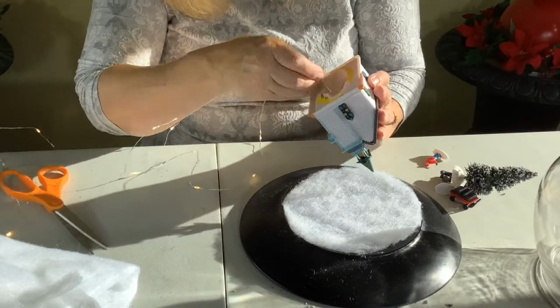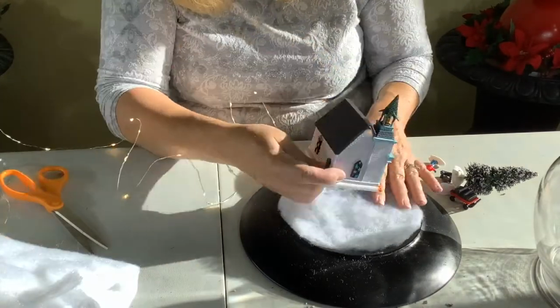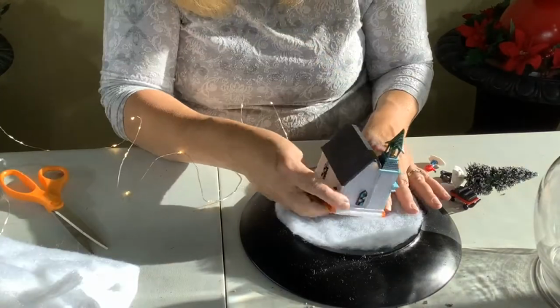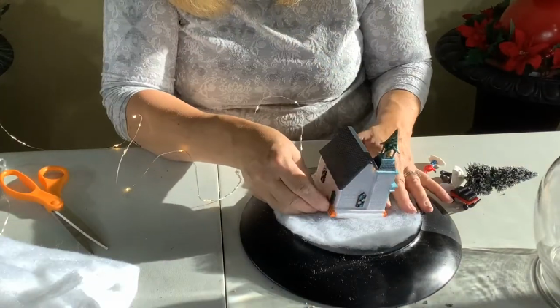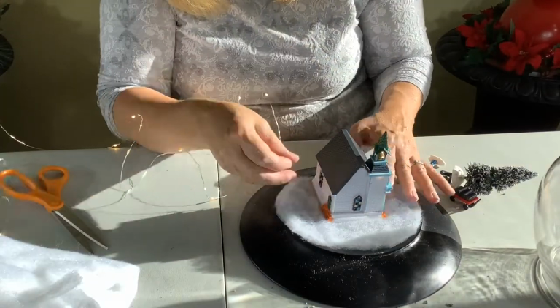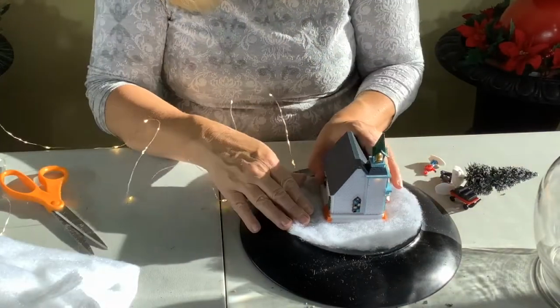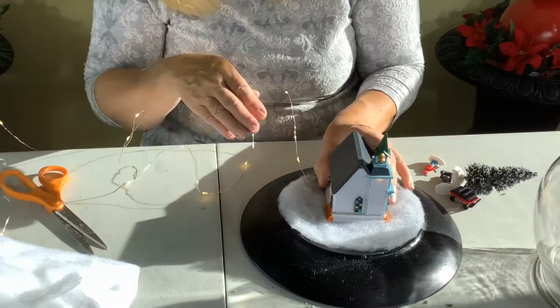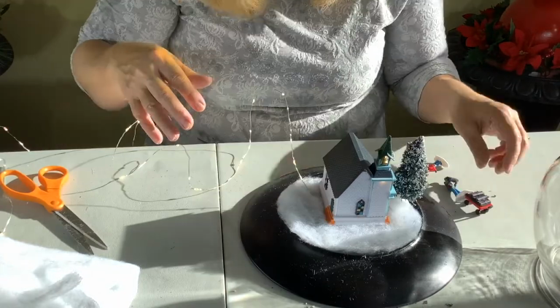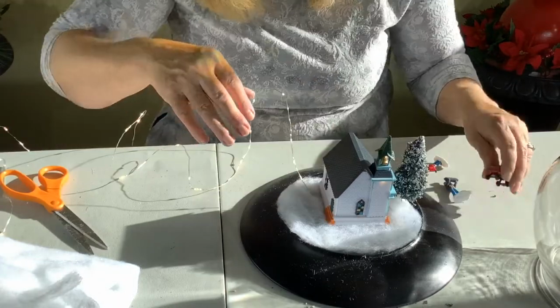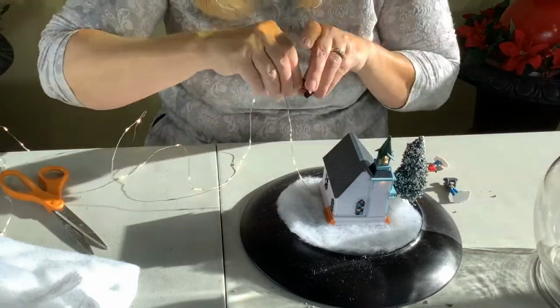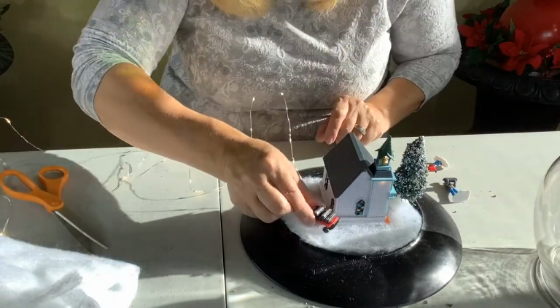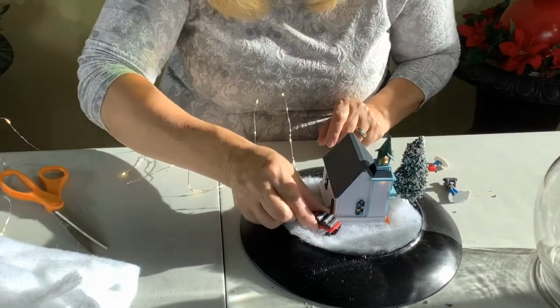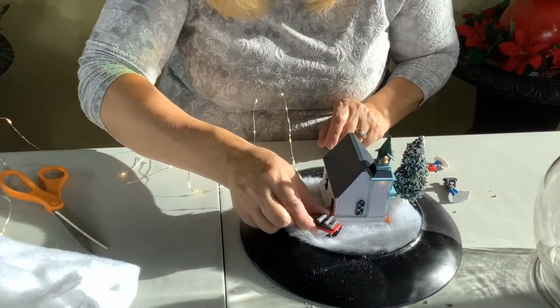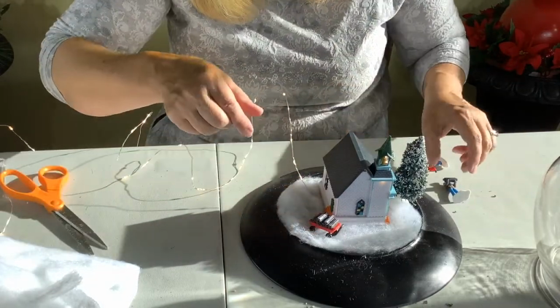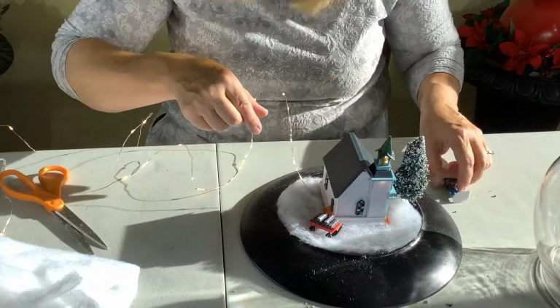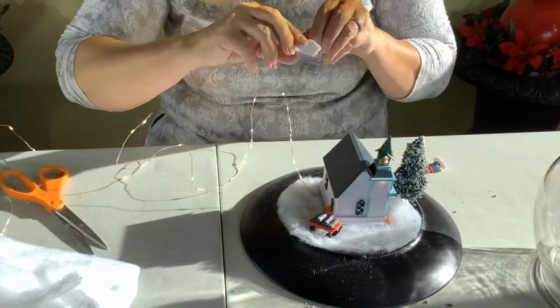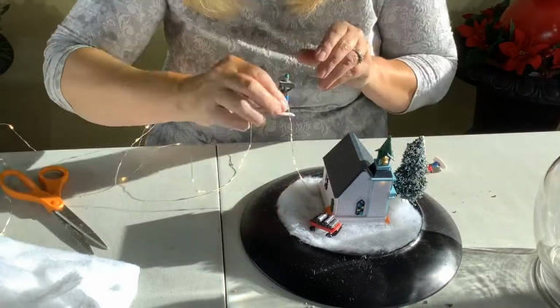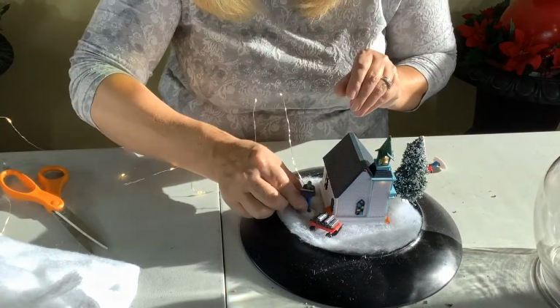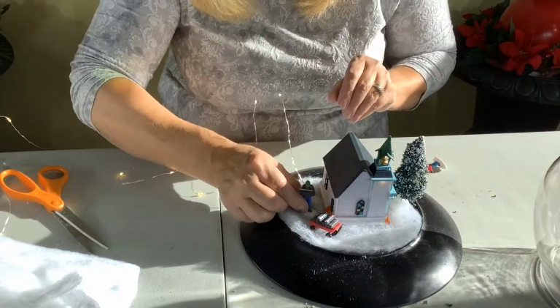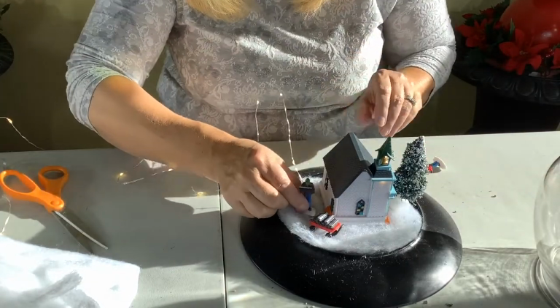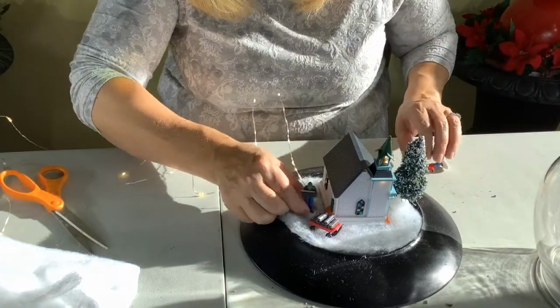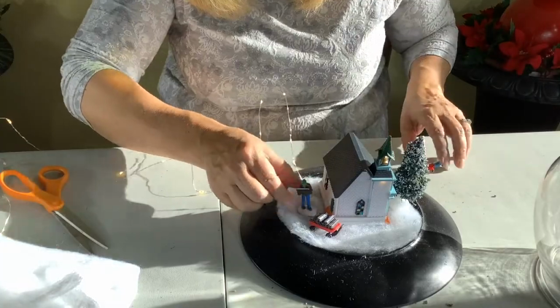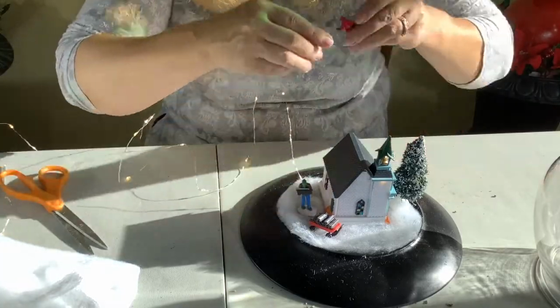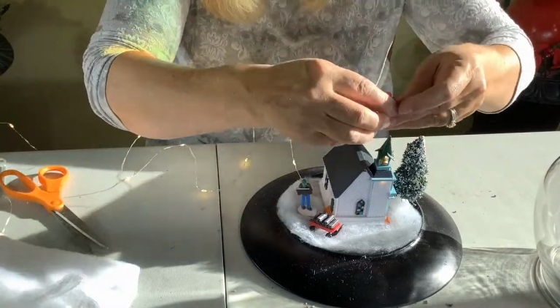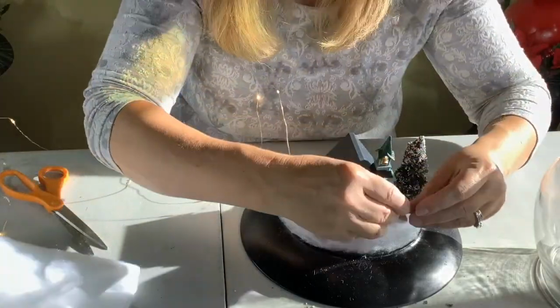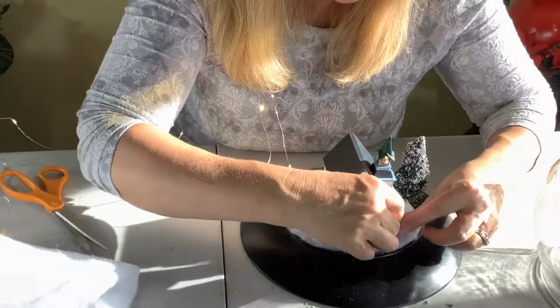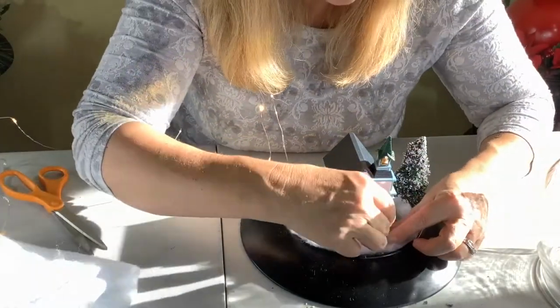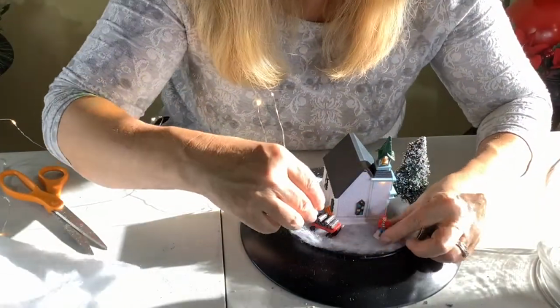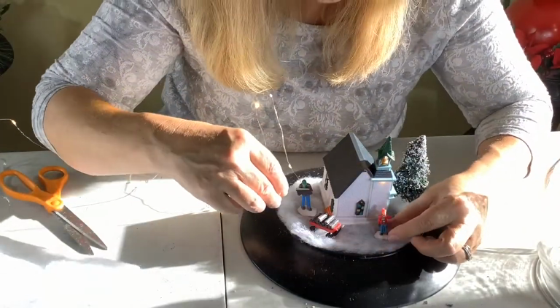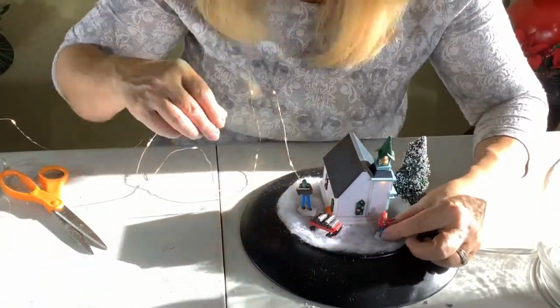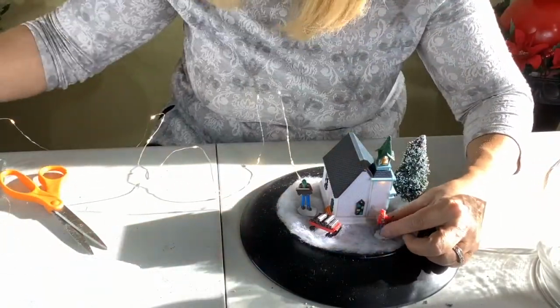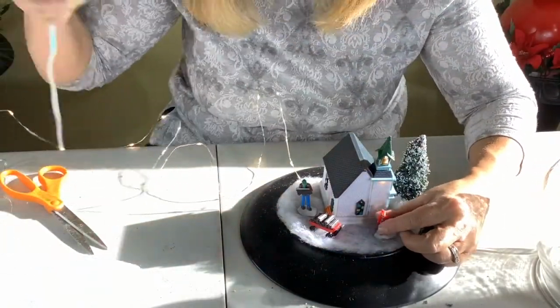Here I'm just putting some lights in because I want it to be lit up as well. Eventually I will just put the lights around, and then I'm going to glue the little people right onto the snow blanket.